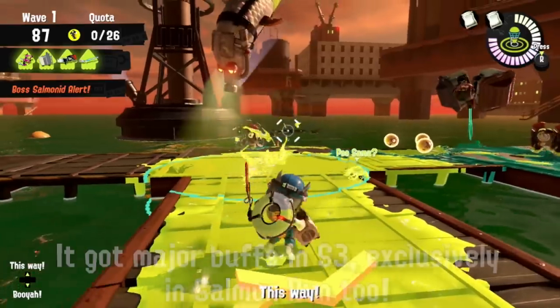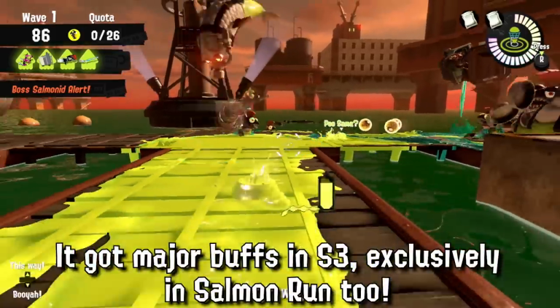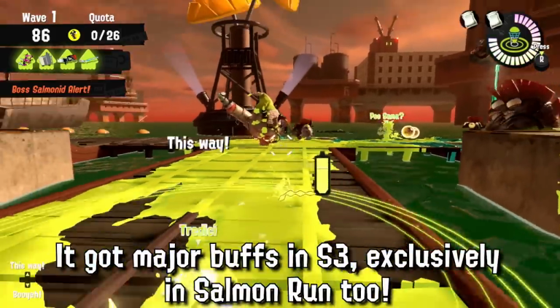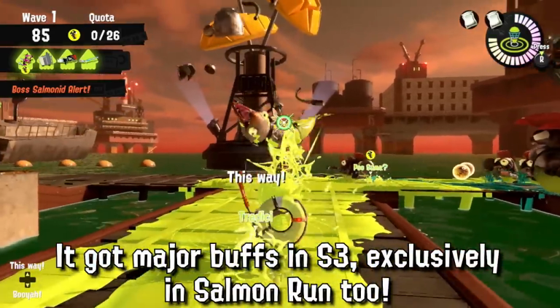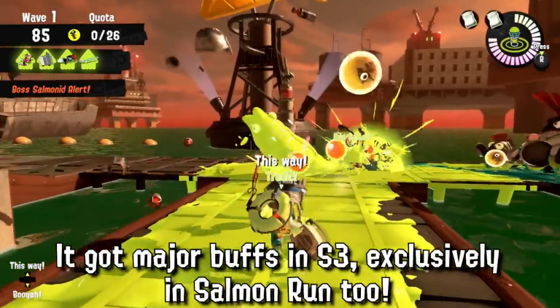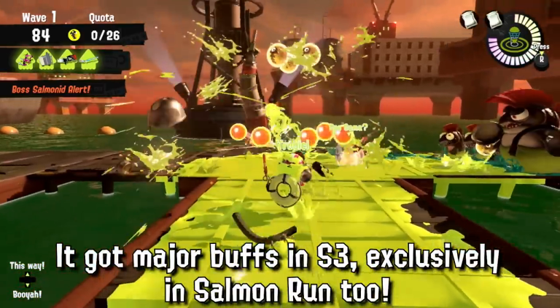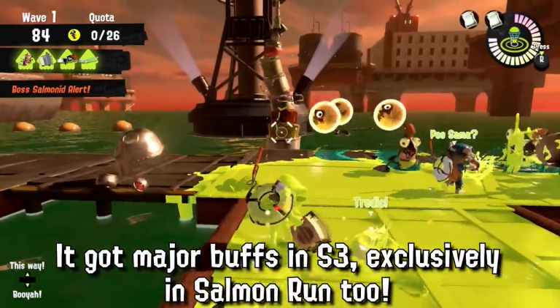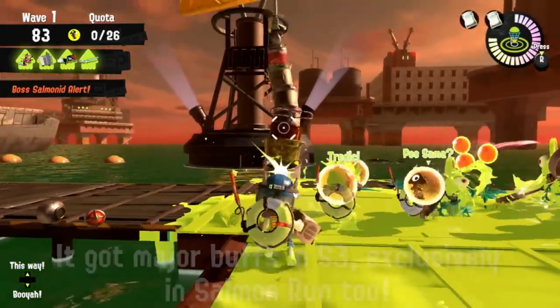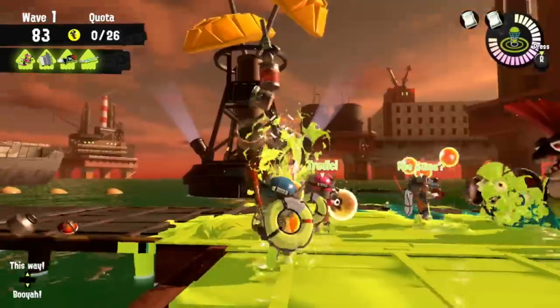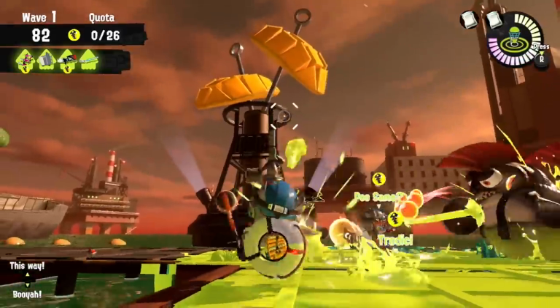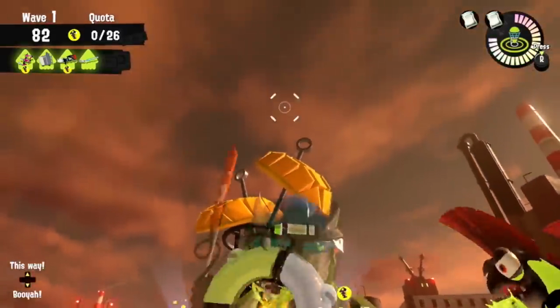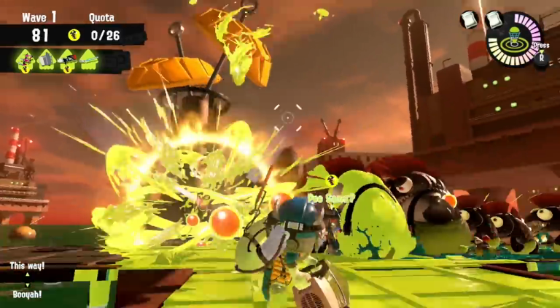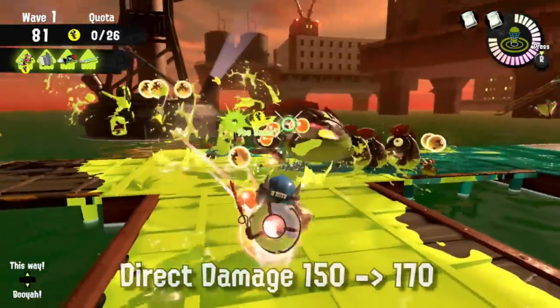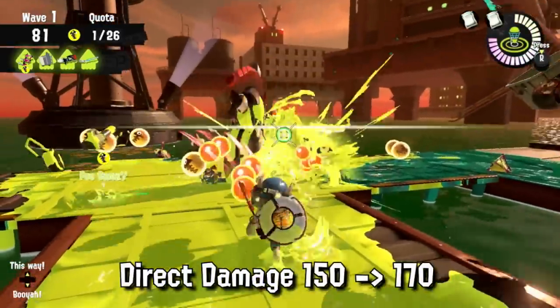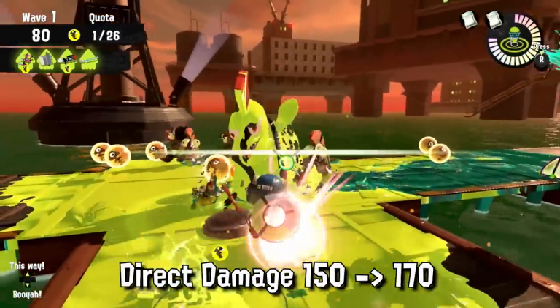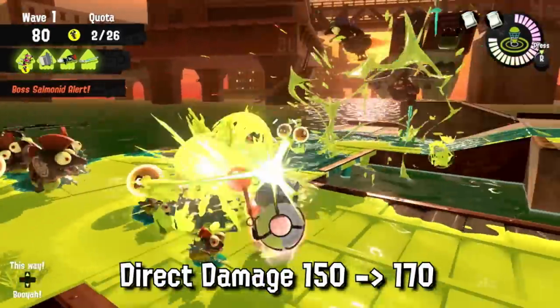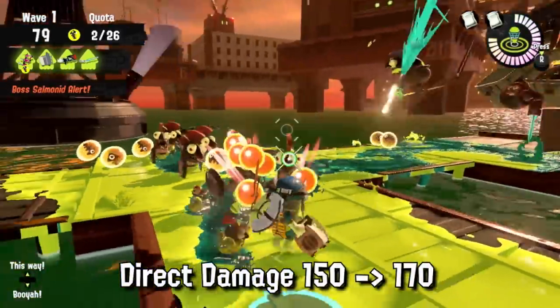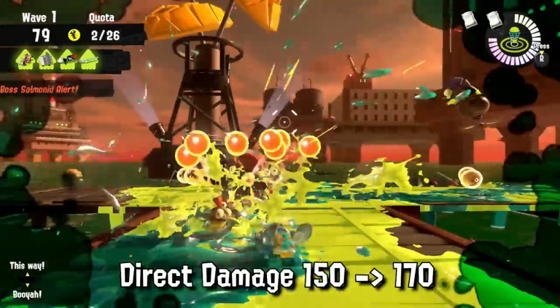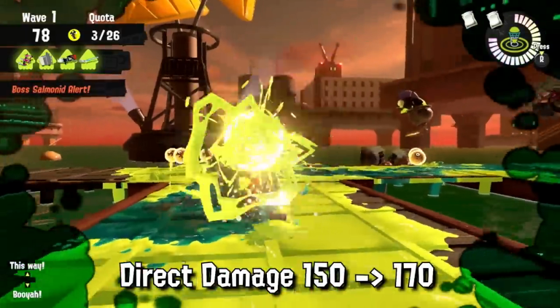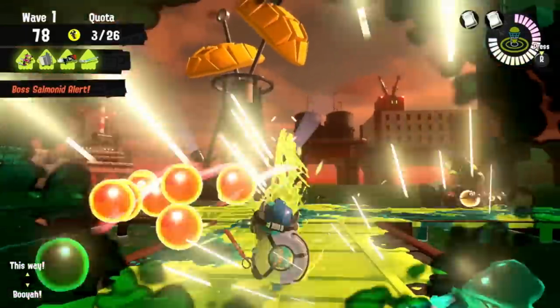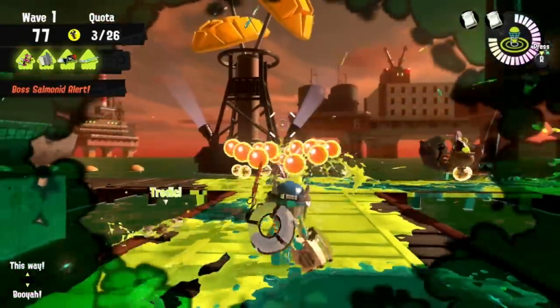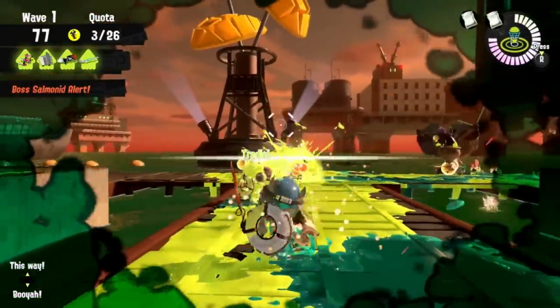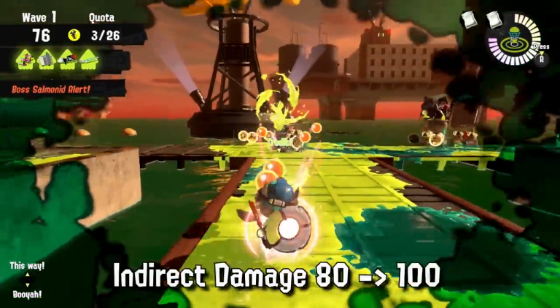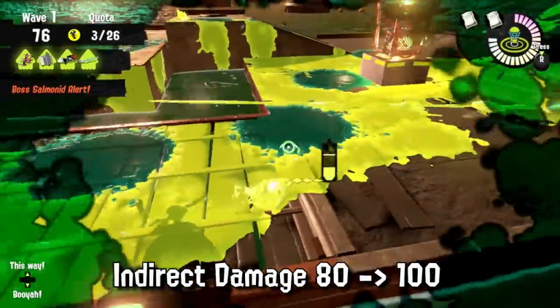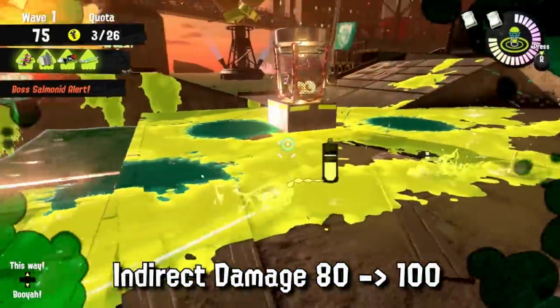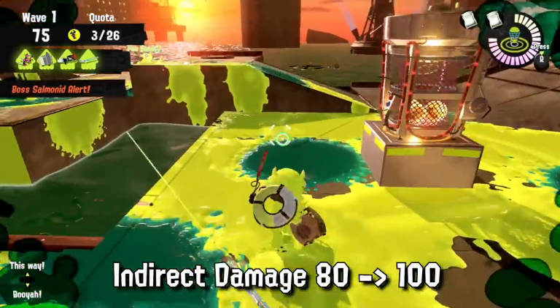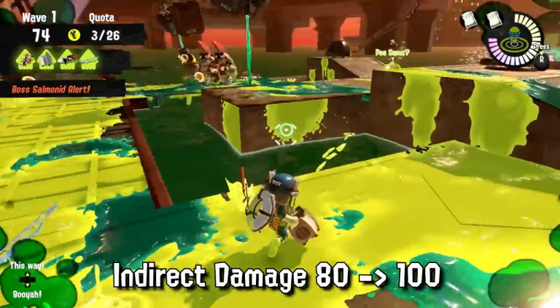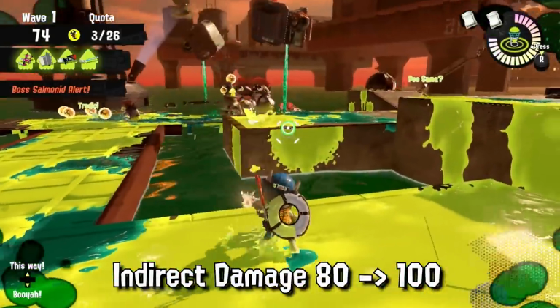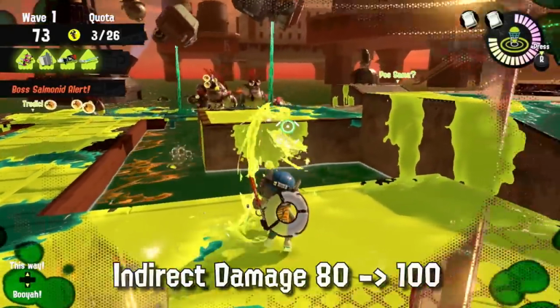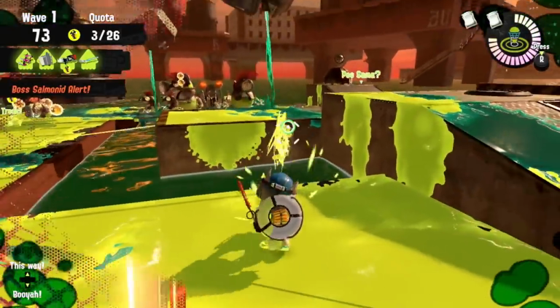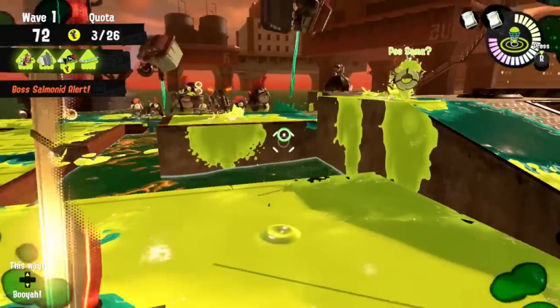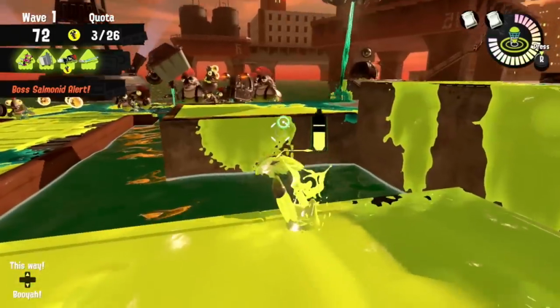In Splatoon 3 though, it has been buffed considerably just for Salmon Run — they have increased the direct damage of your hits from 150 to 170, and most importantly, your indirect damage has been buffed from 80 to 100. And this is huge.